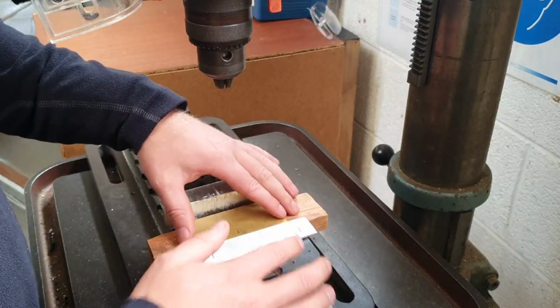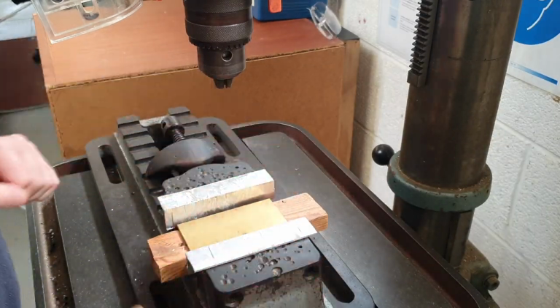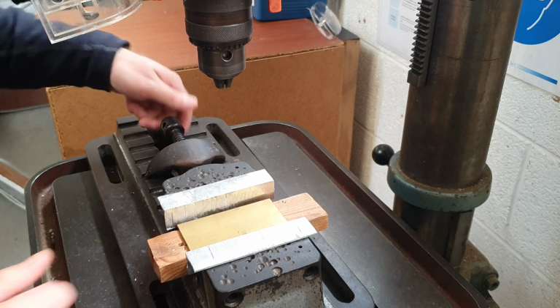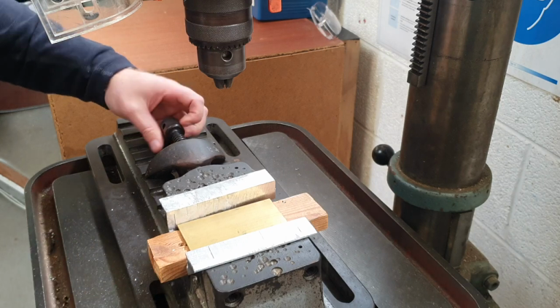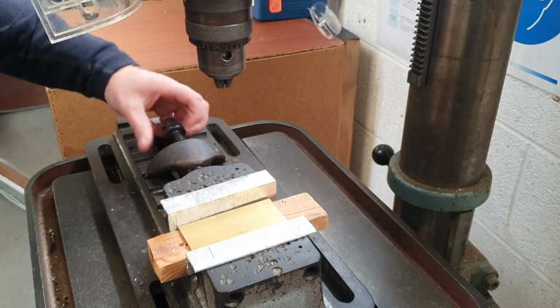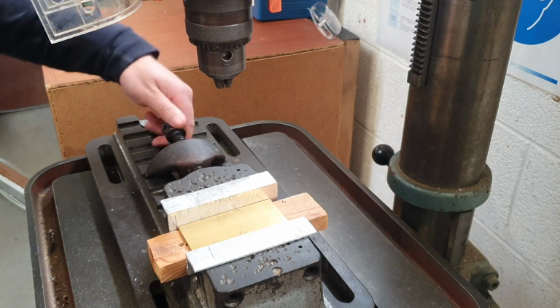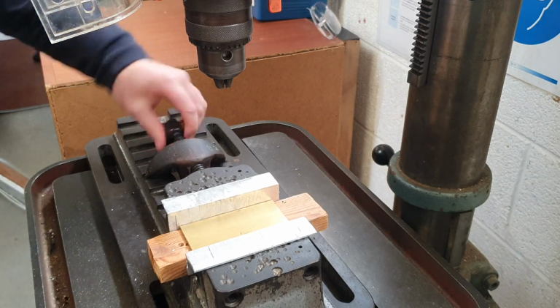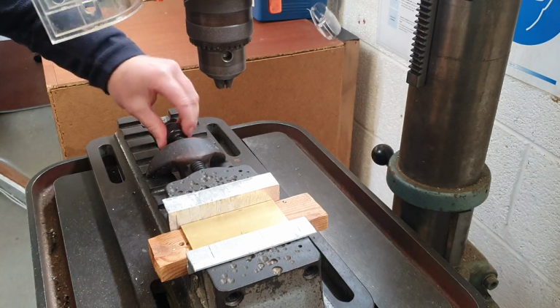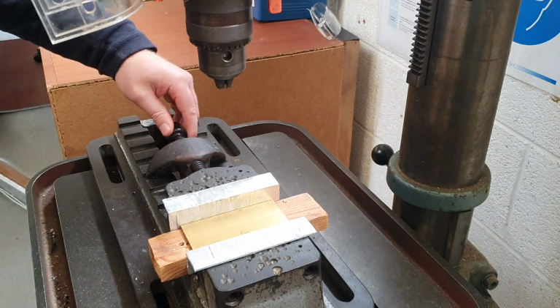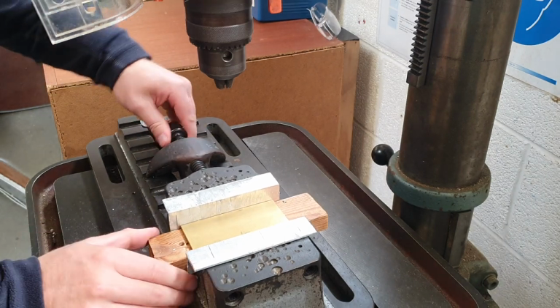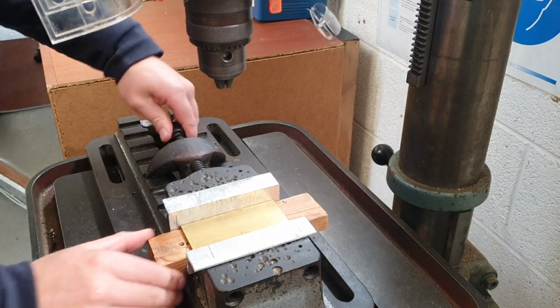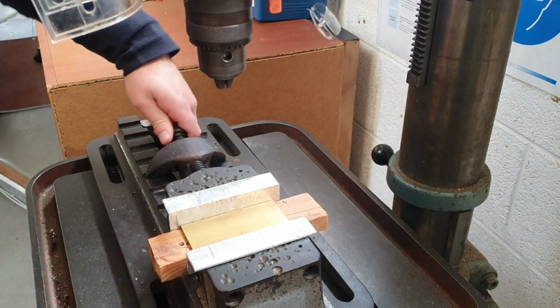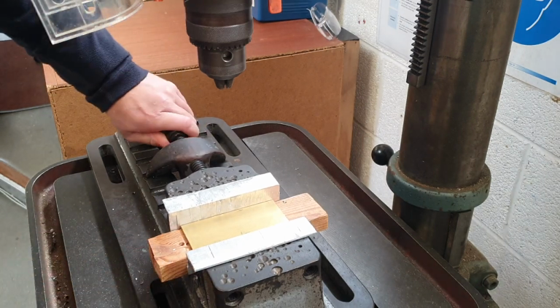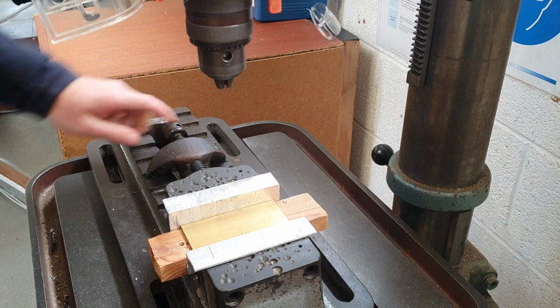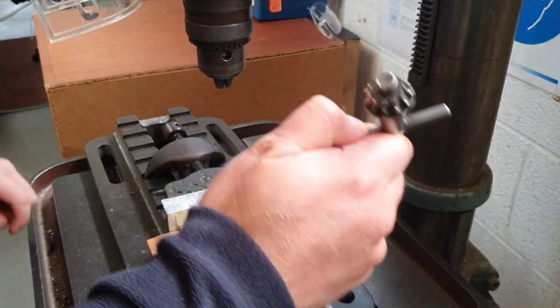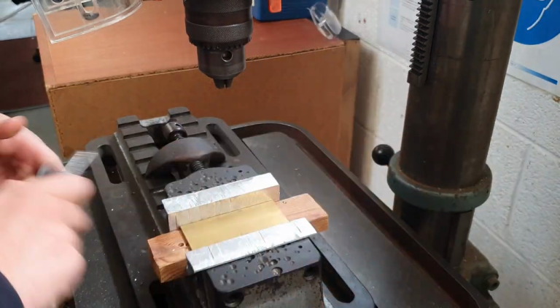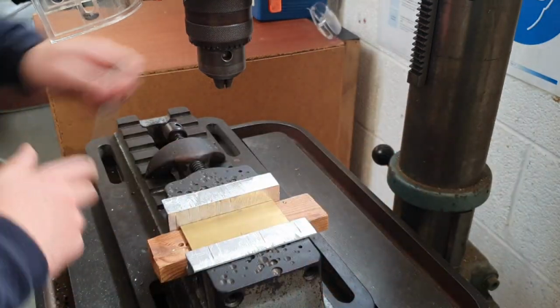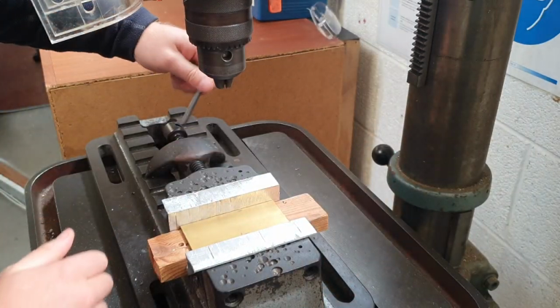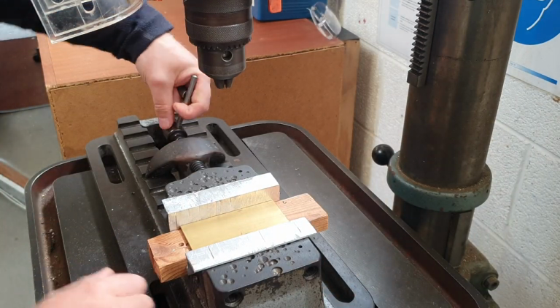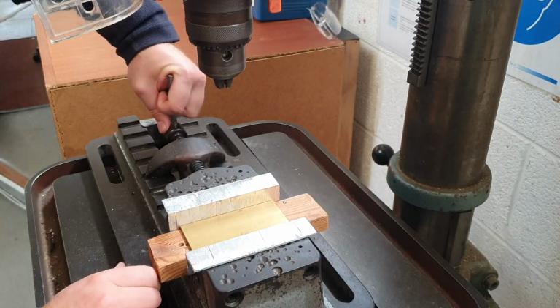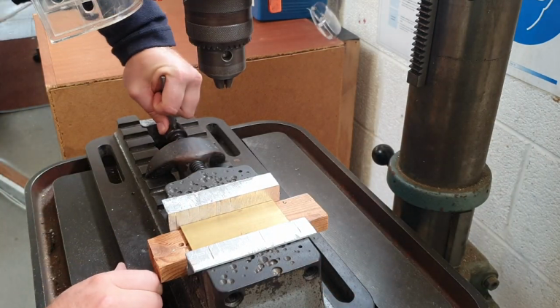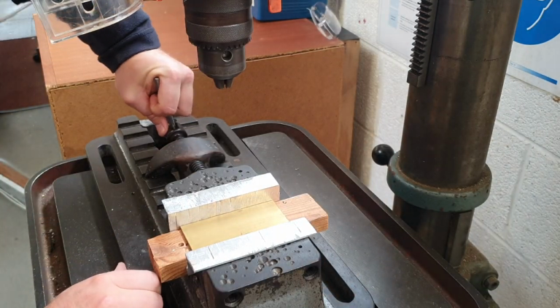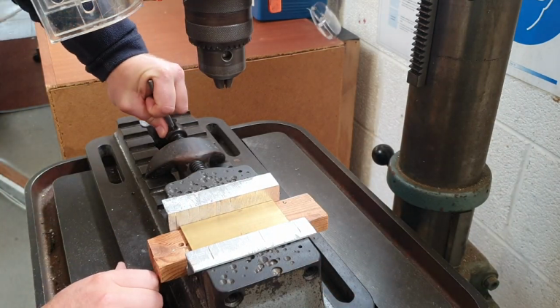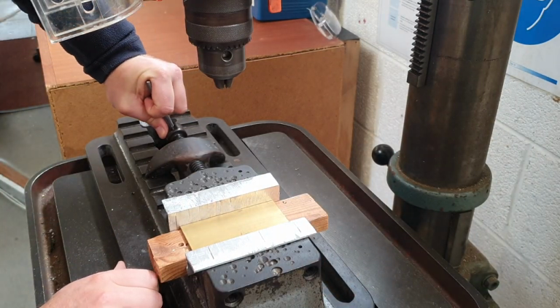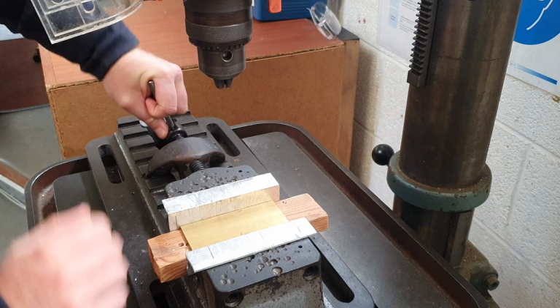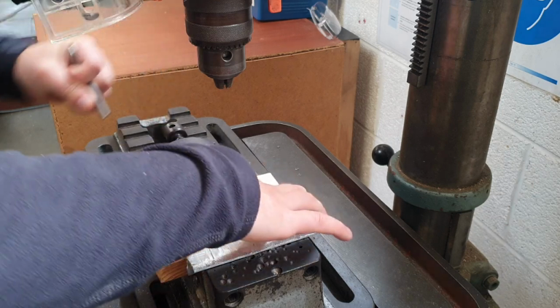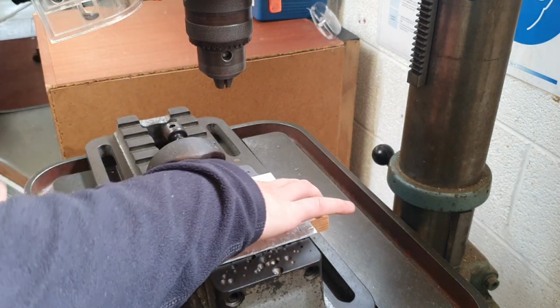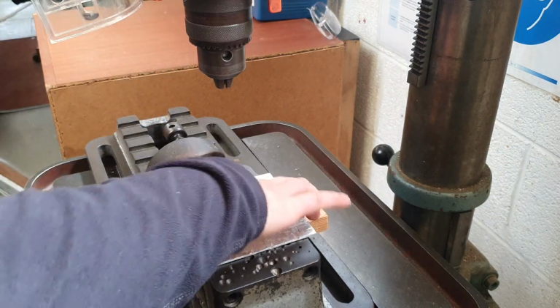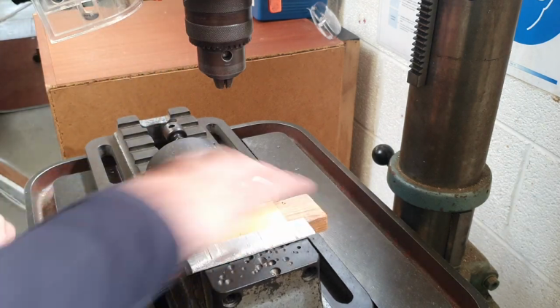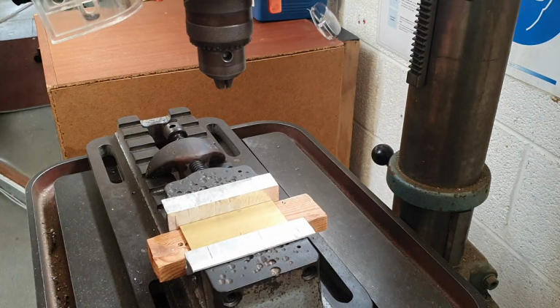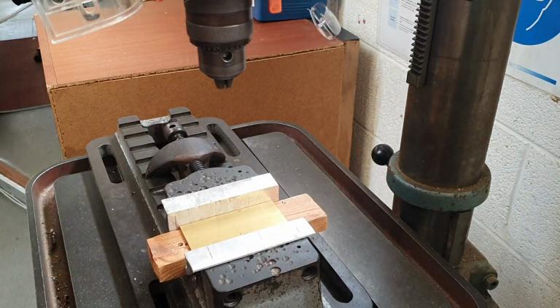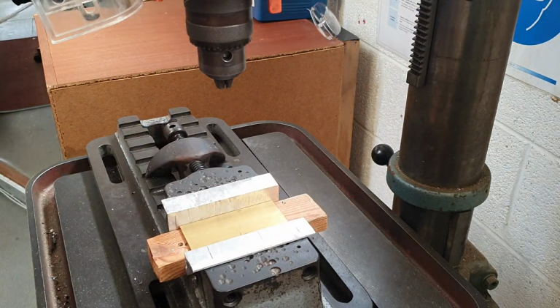To protect our workpiece we use vise jaws. Once that's set up, we can use this little screw here just to tighten it by hand. Then we use our chuck key to give us a little bit of mechanical advantage, and that just ensures that the workpiece is very secure — it's not going anywhere.